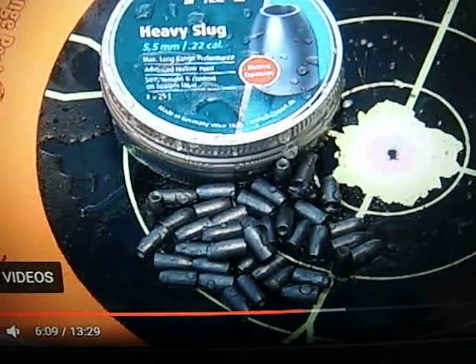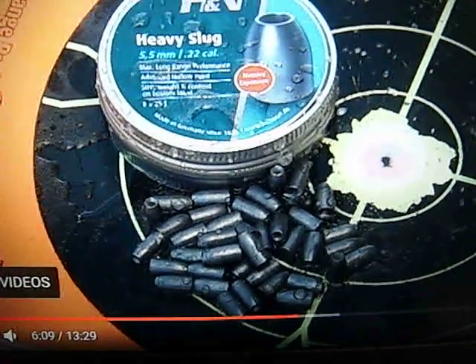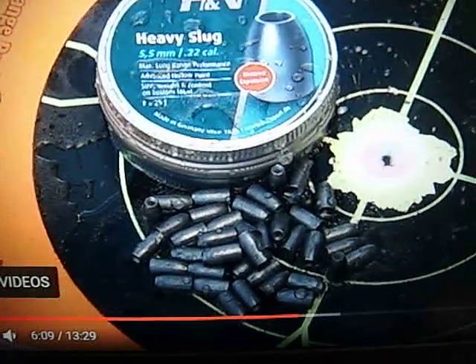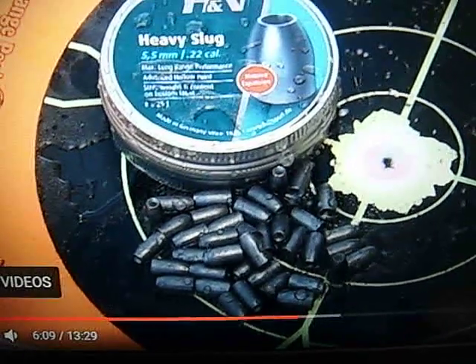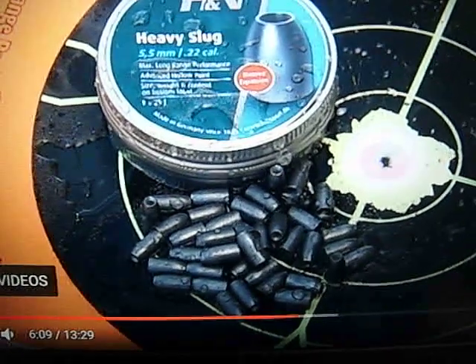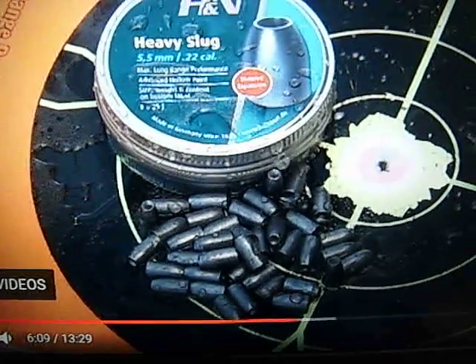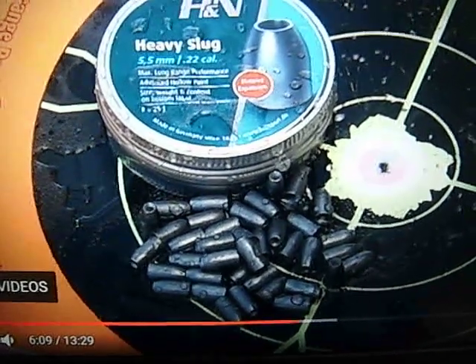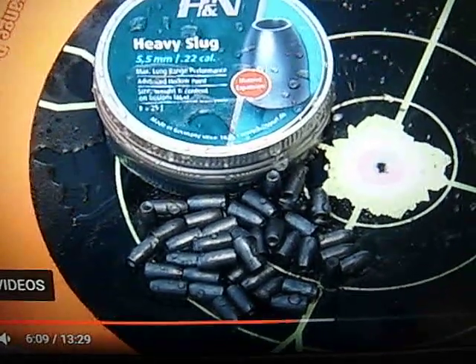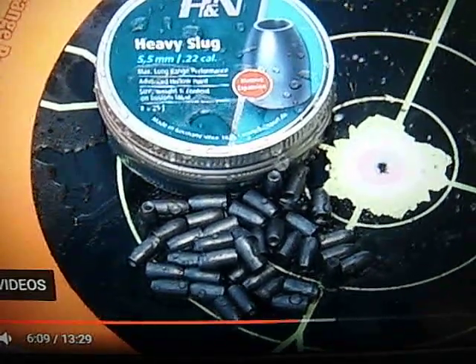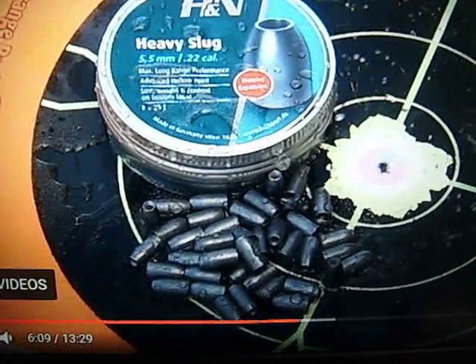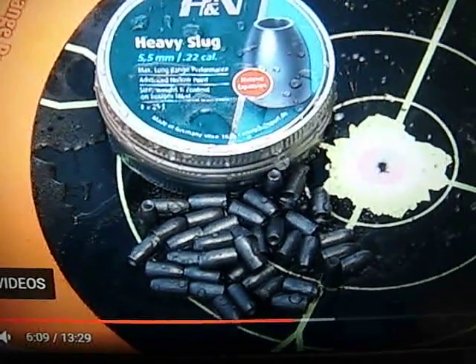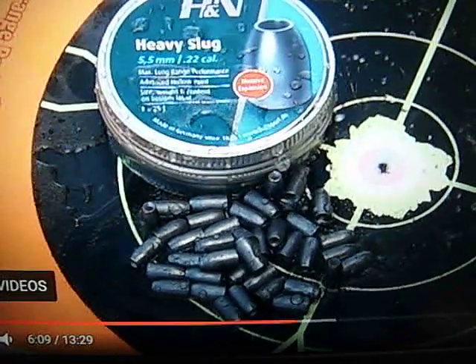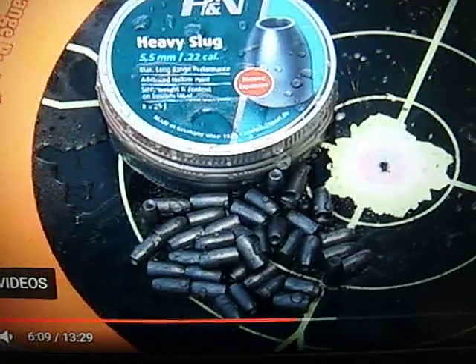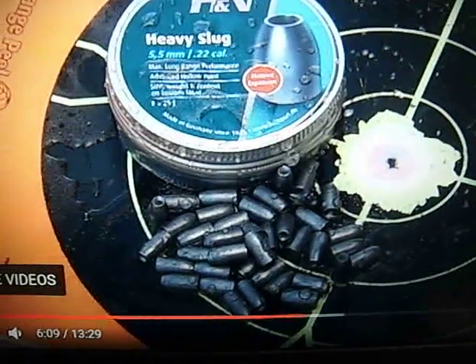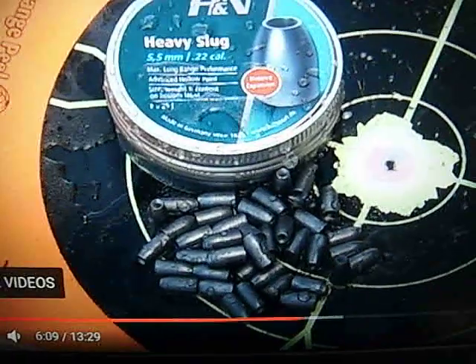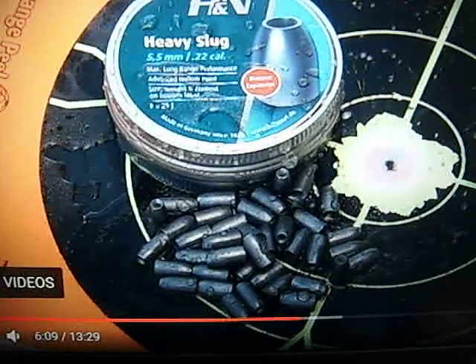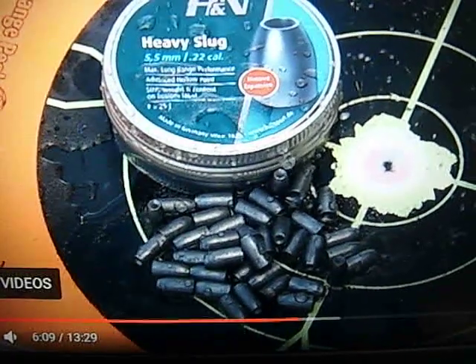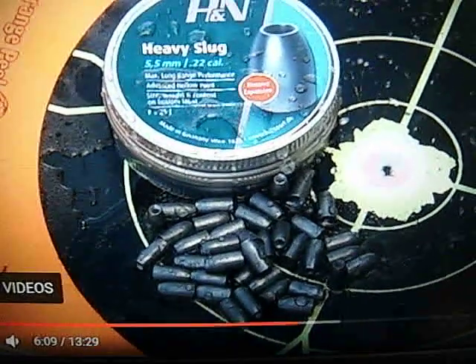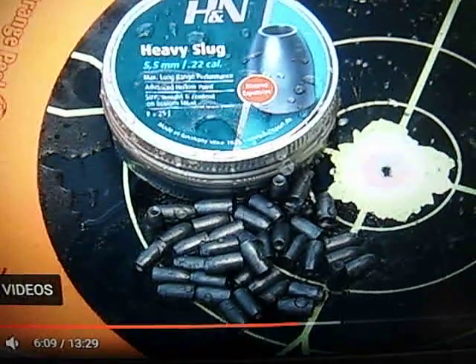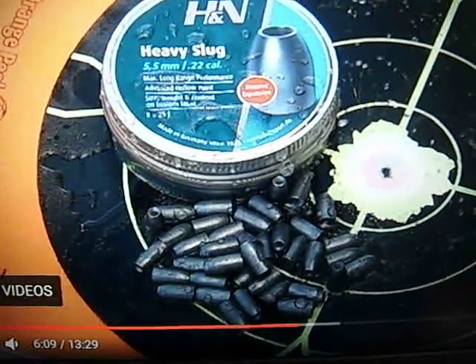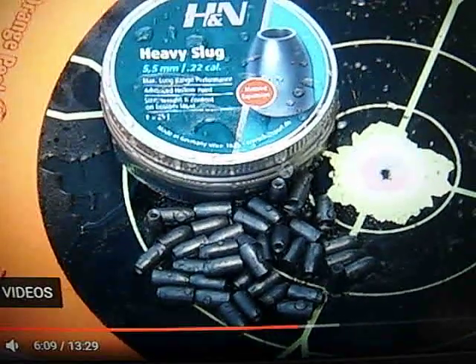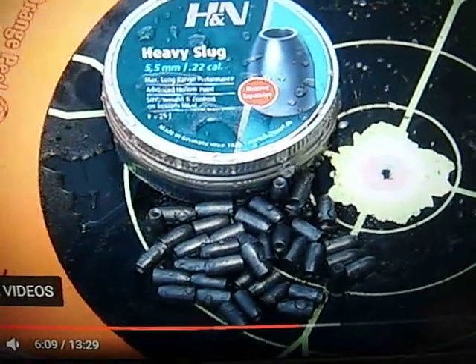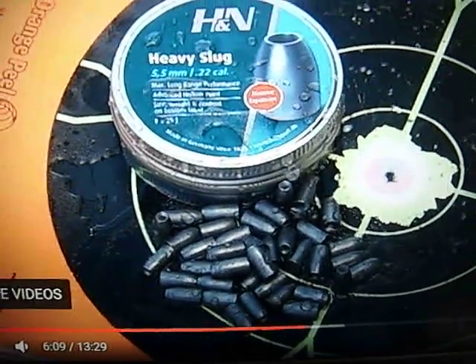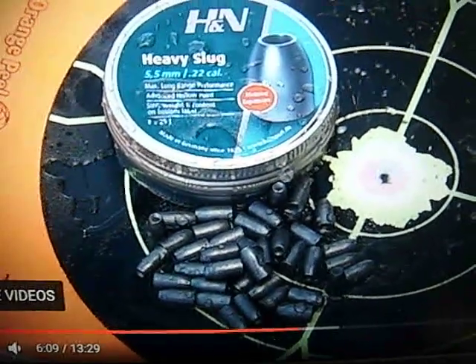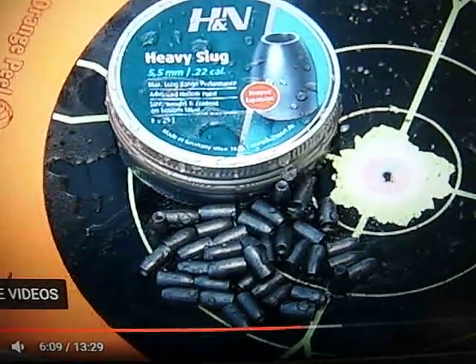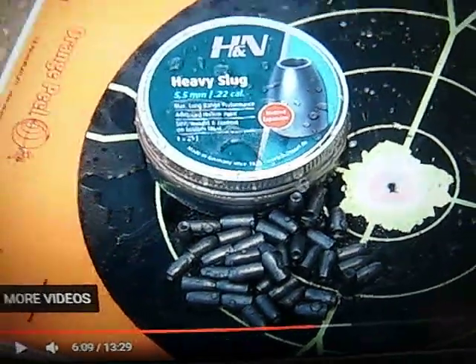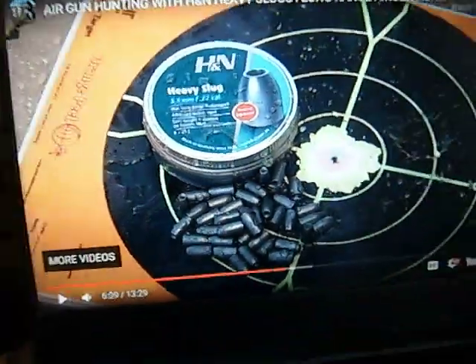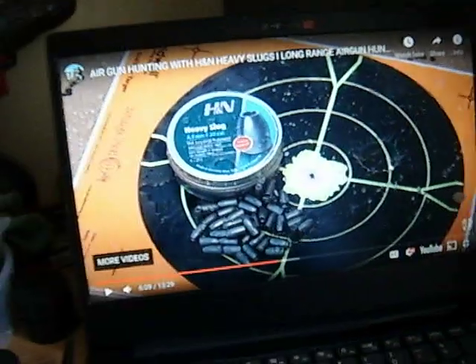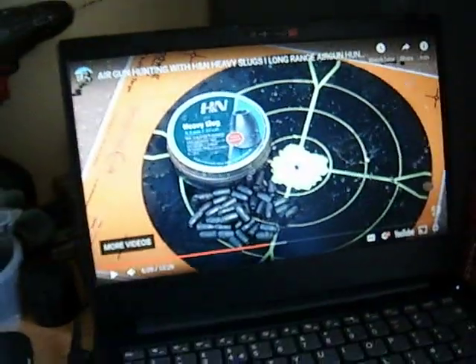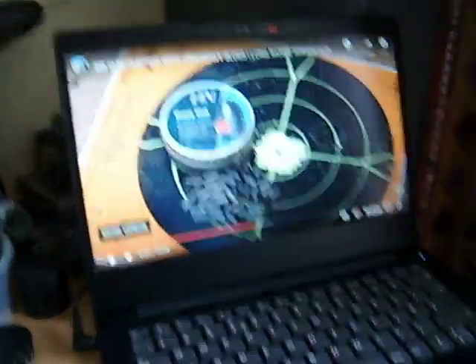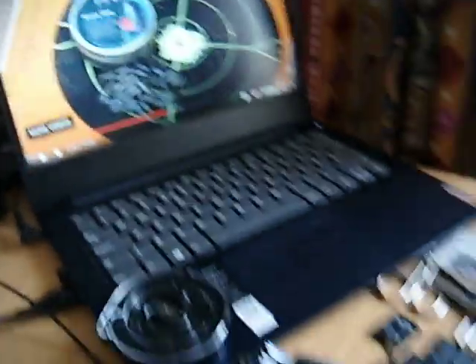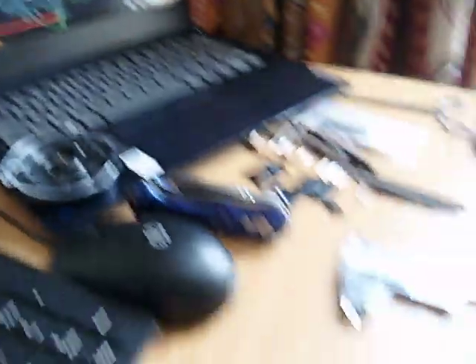So there you can see the new H&N Heavy 40 grain slugs. They'll be out soon. They've landed in the UK this week apparently, so they'll be on the website soon.